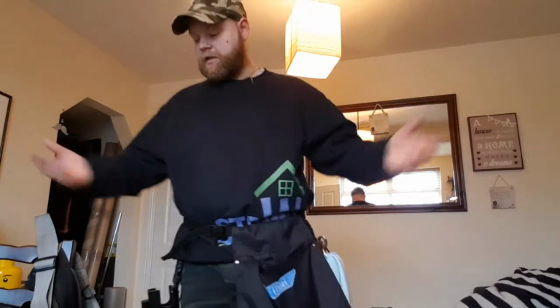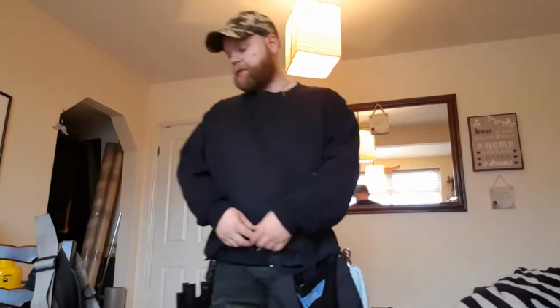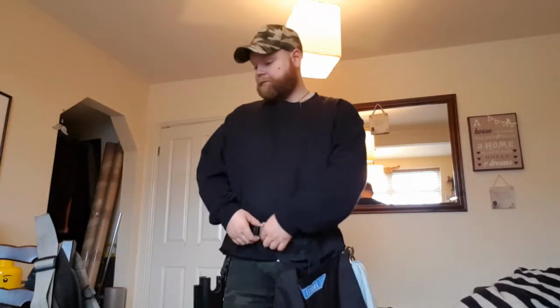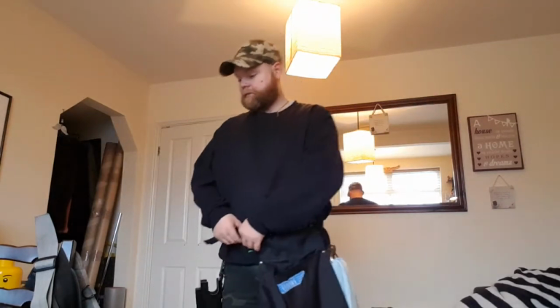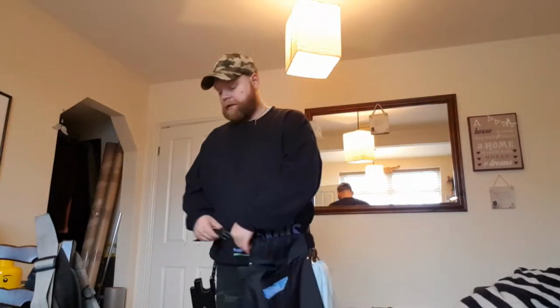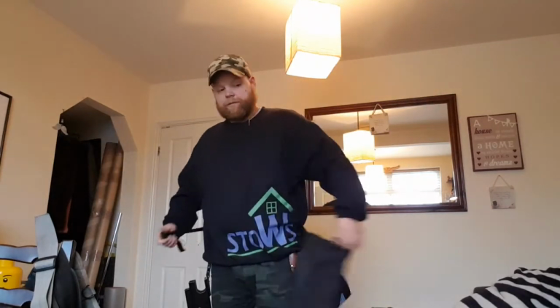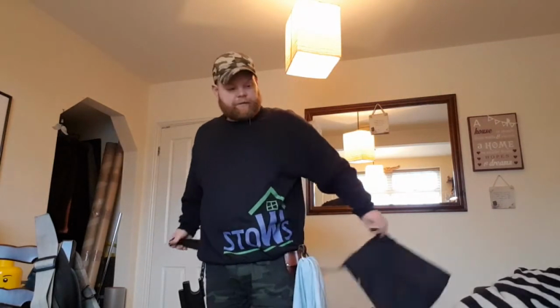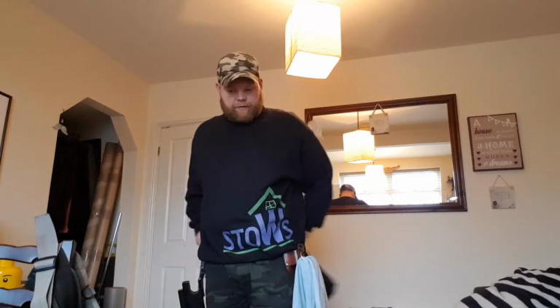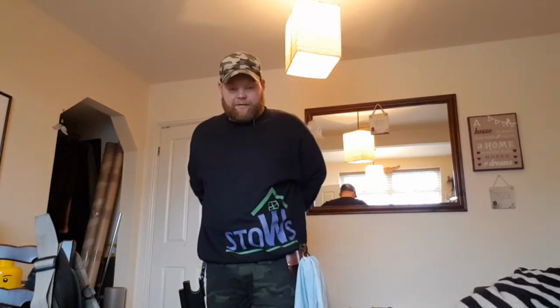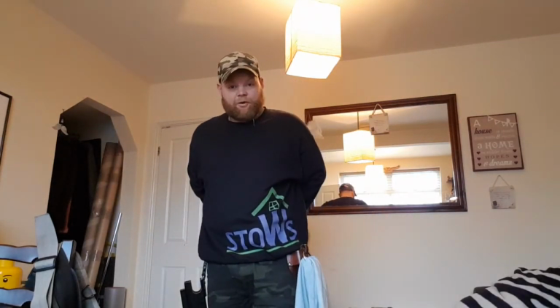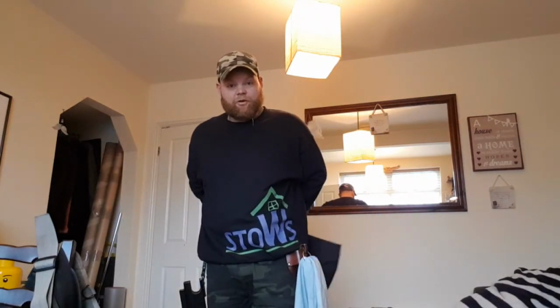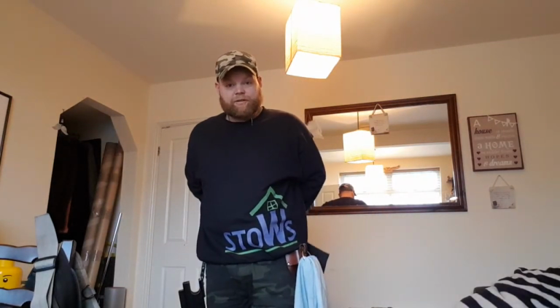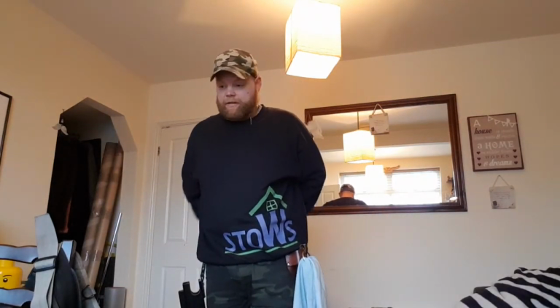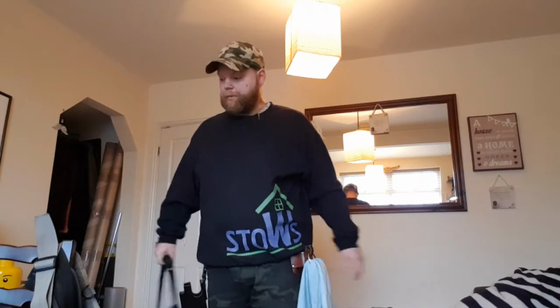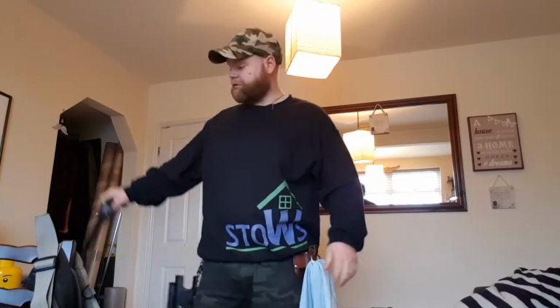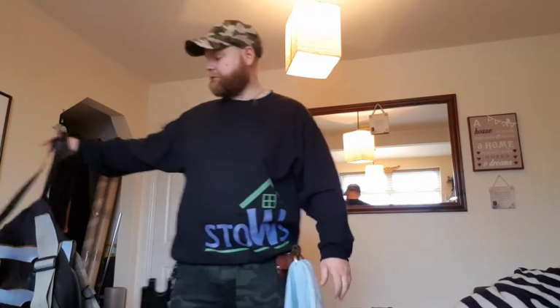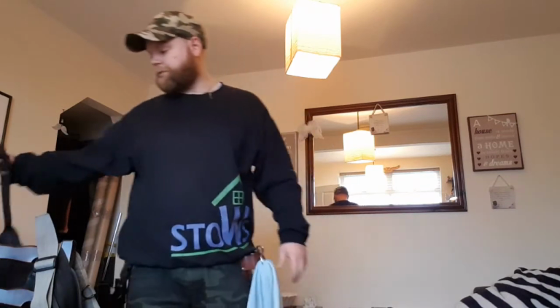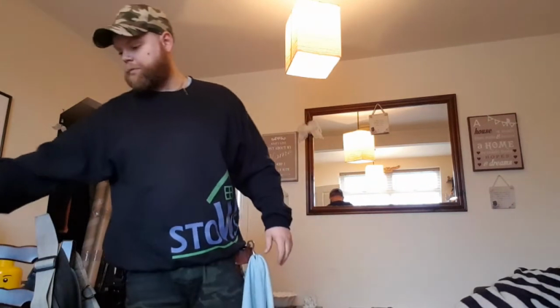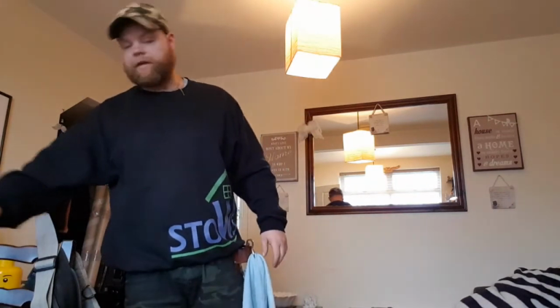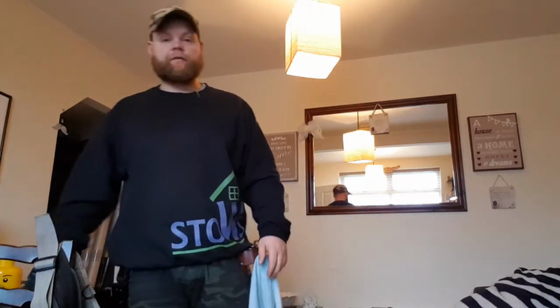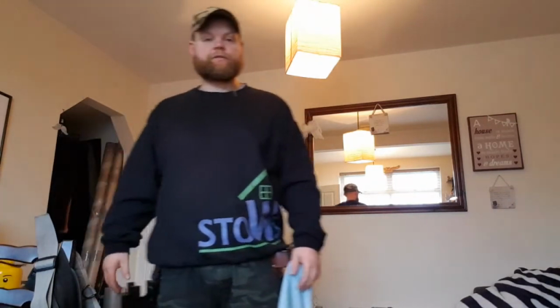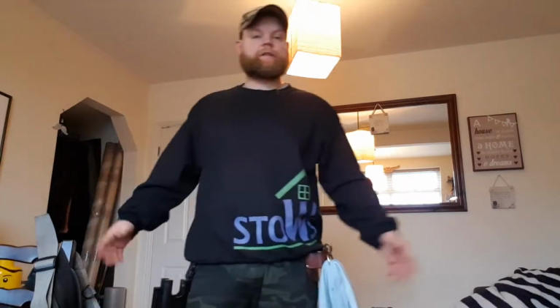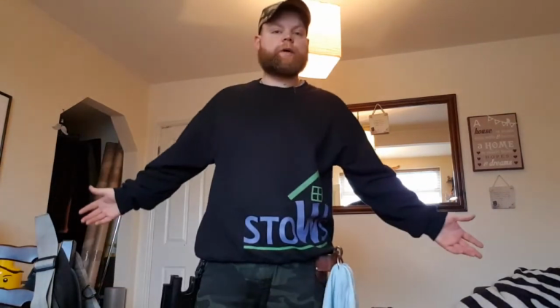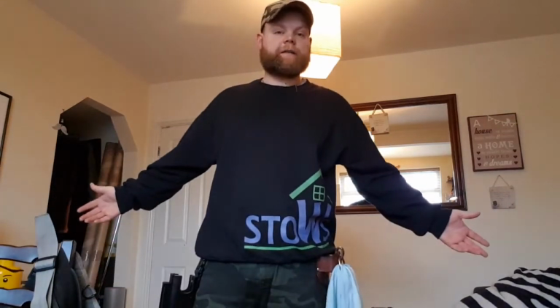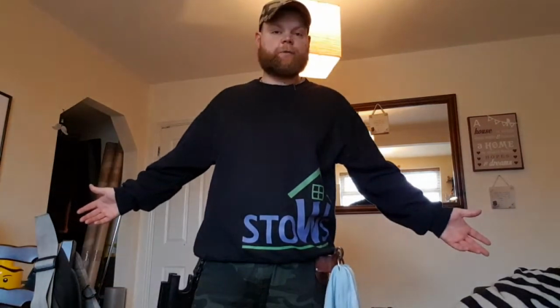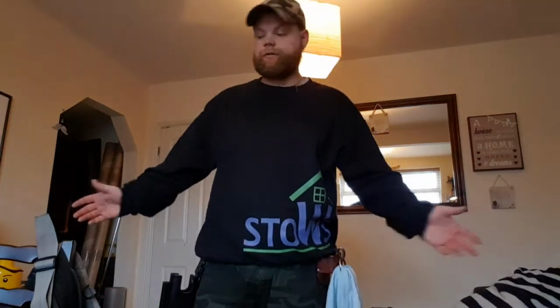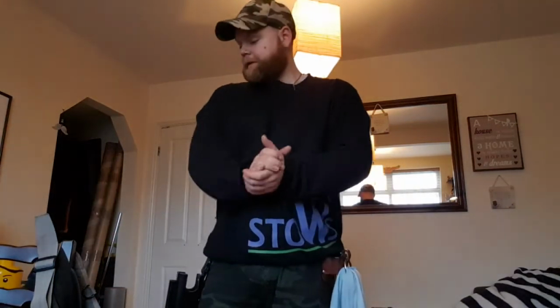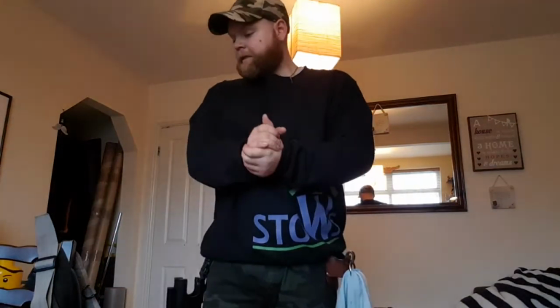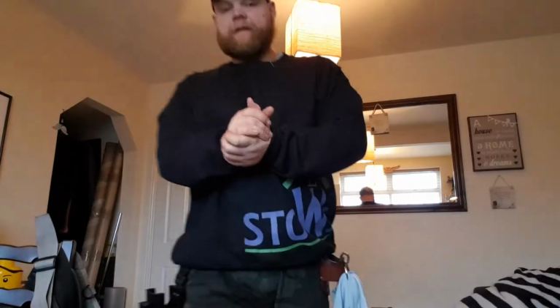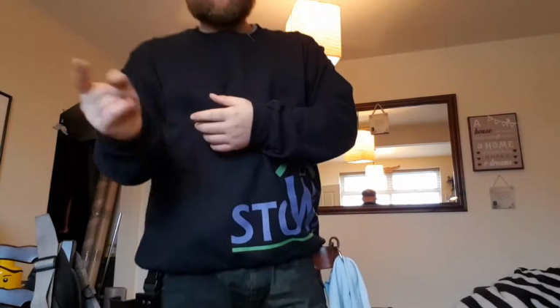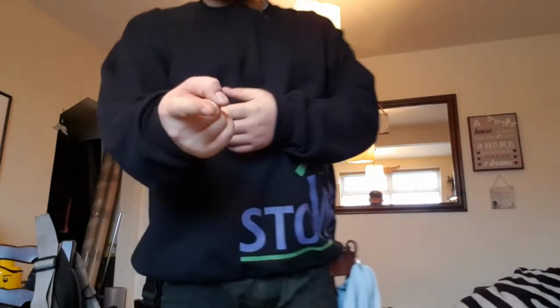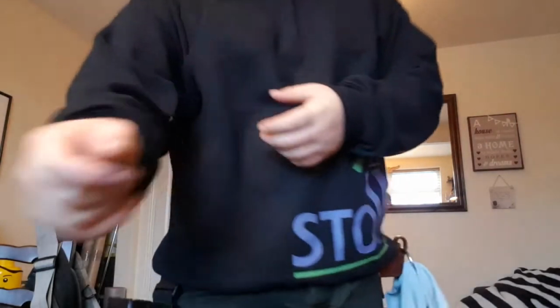So there you have it. That's my vlog on belts. I'm sure some other people have got their variations, but hey, that's what we do. Have a great day, I'll speak to you soon.